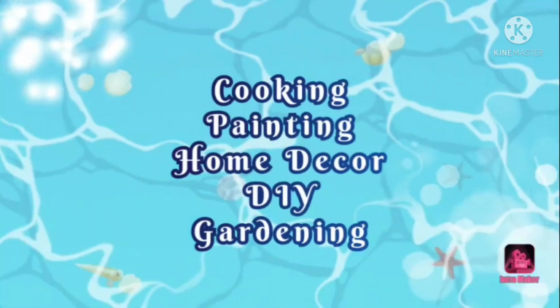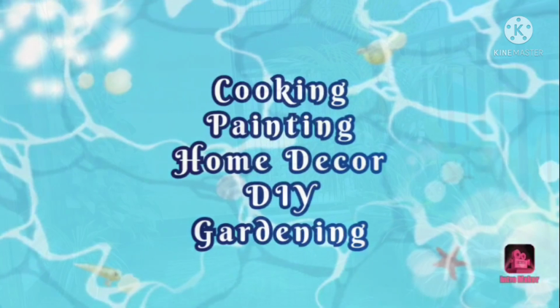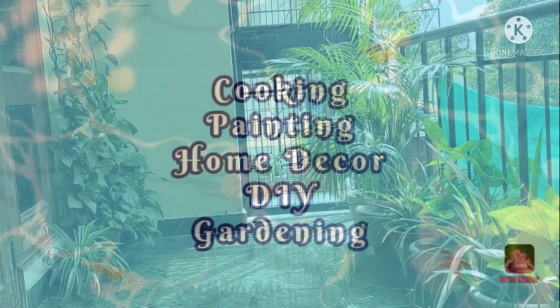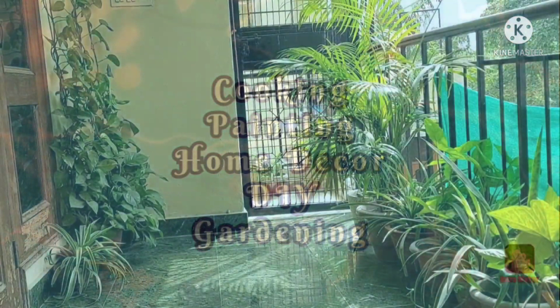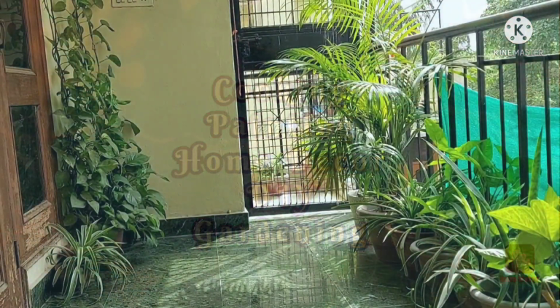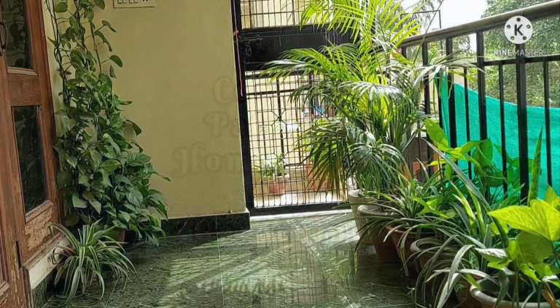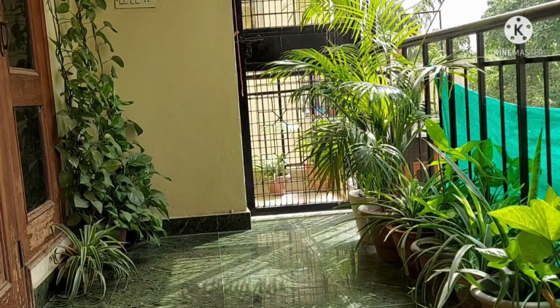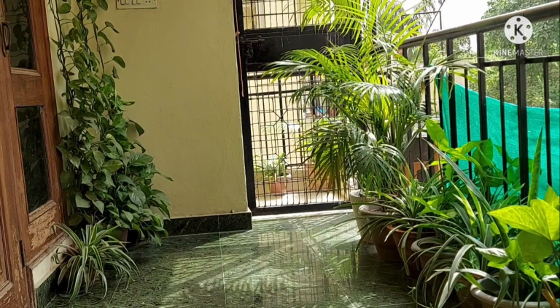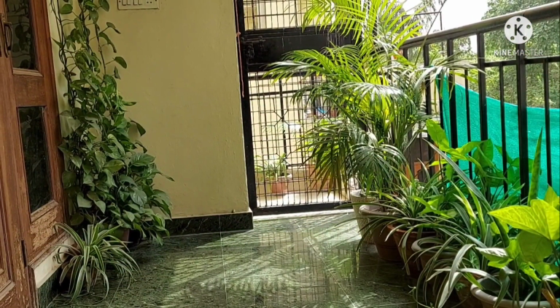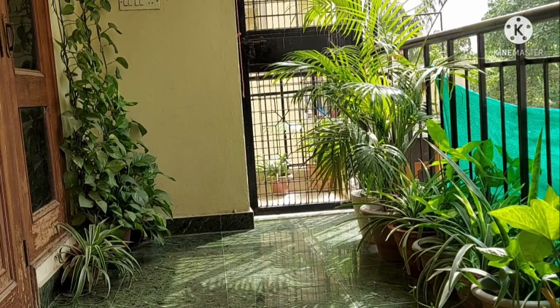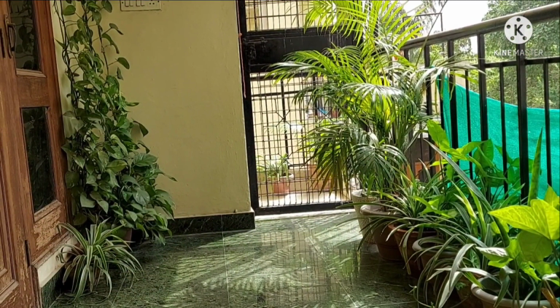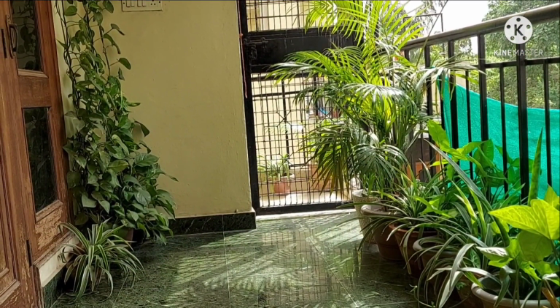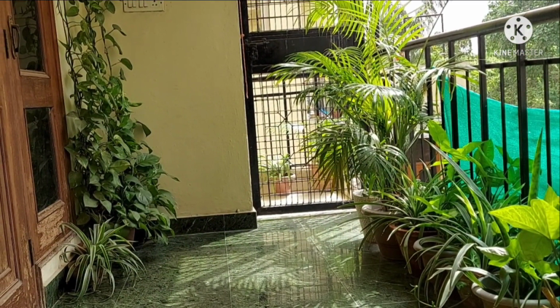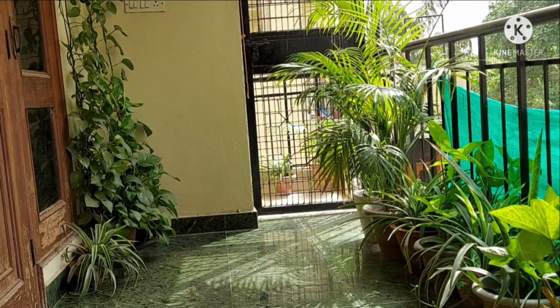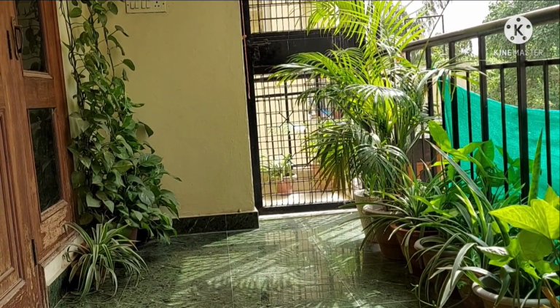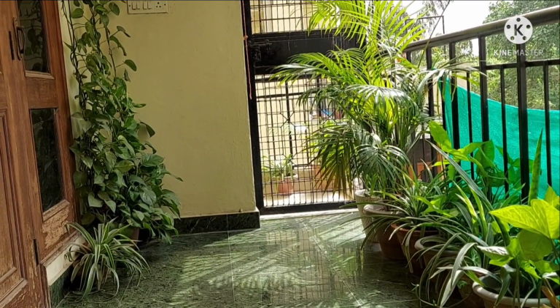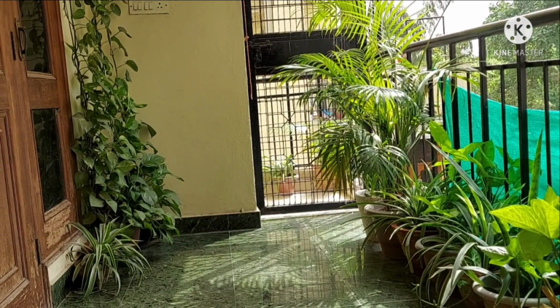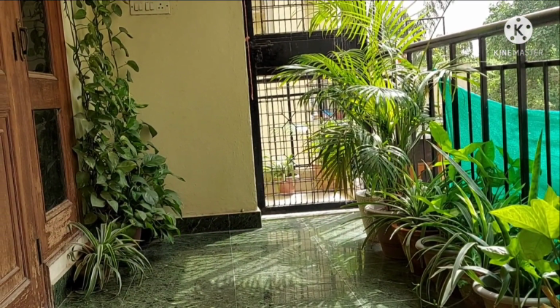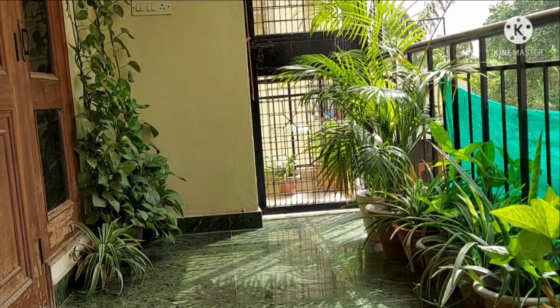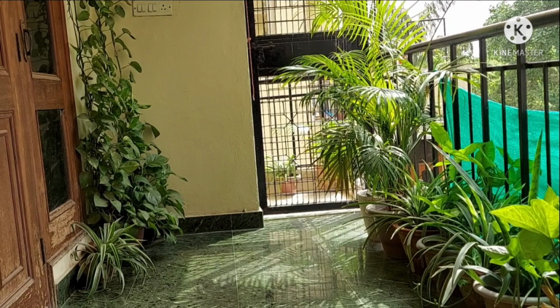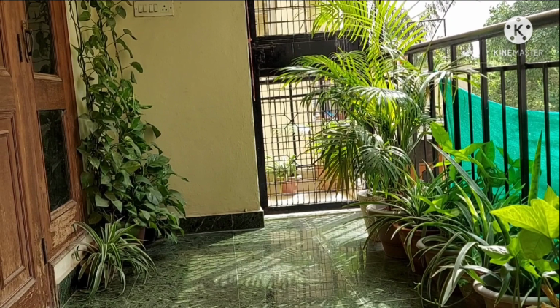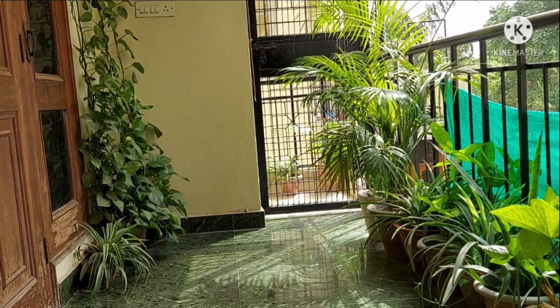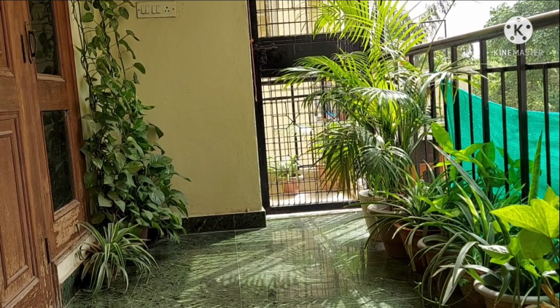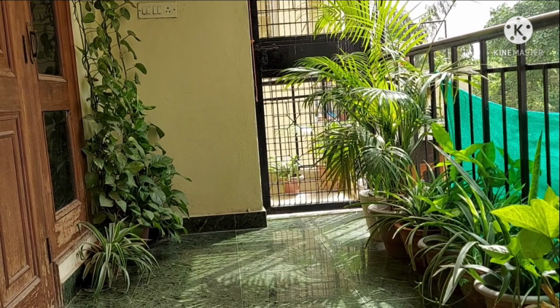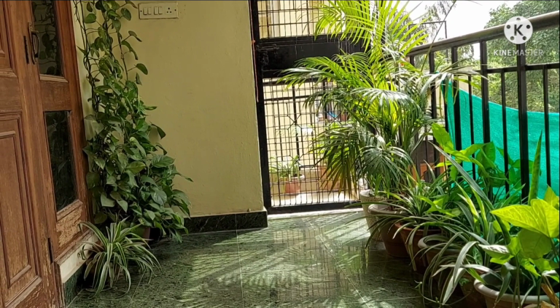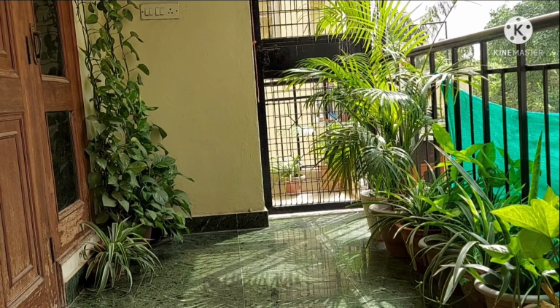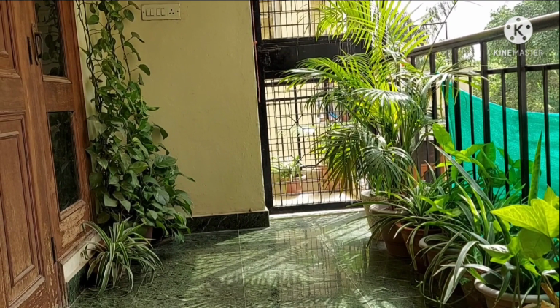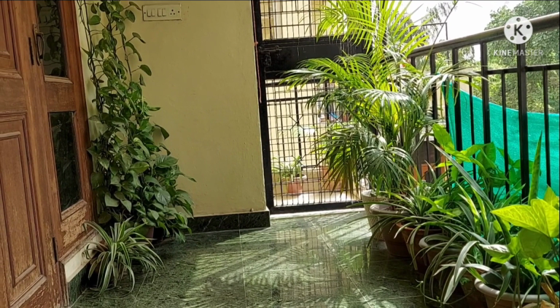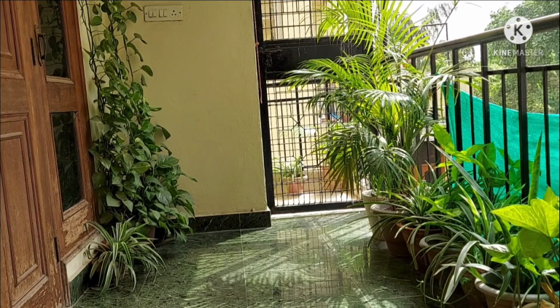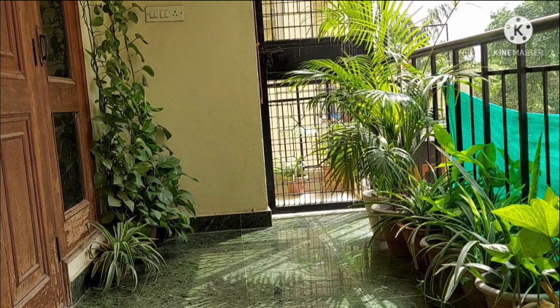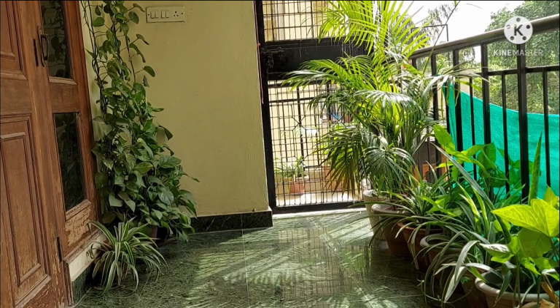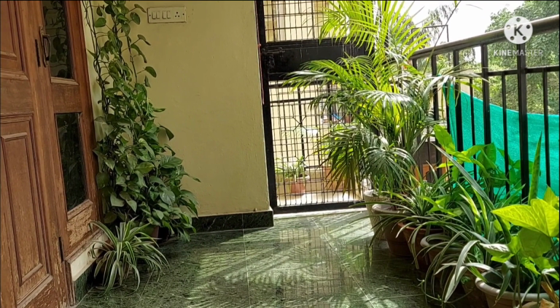This is my balcony where I am going to prepare the set-up. There is also natural light here, and in natural light you get very good photographs.